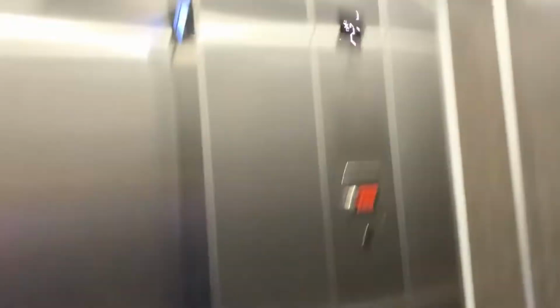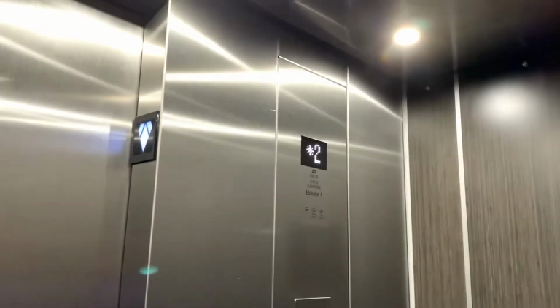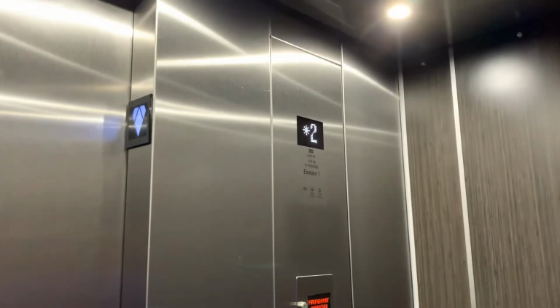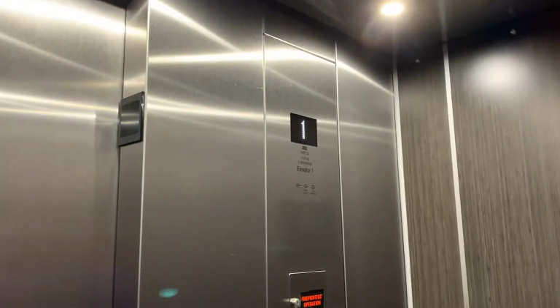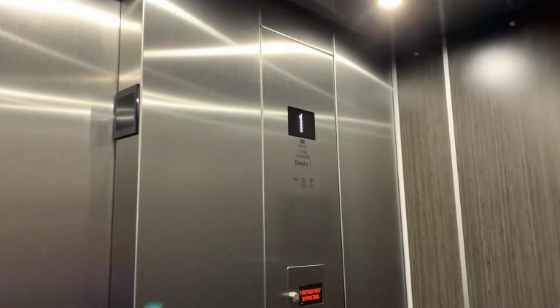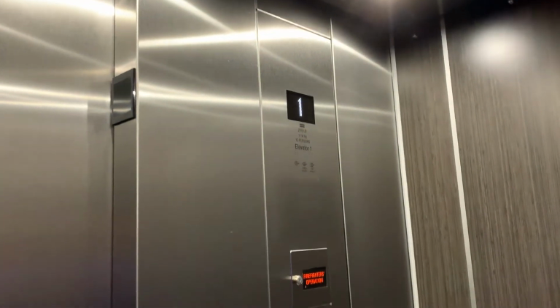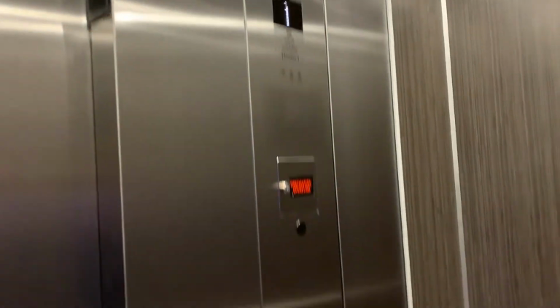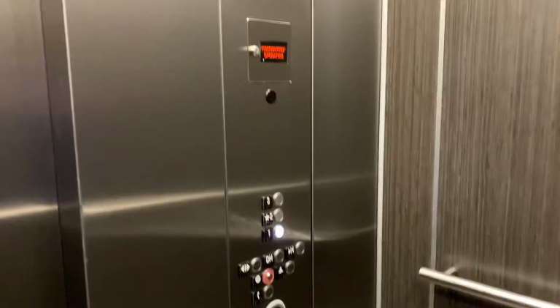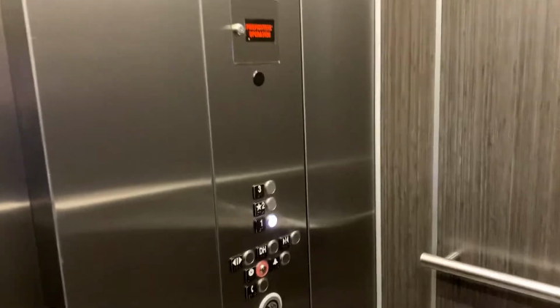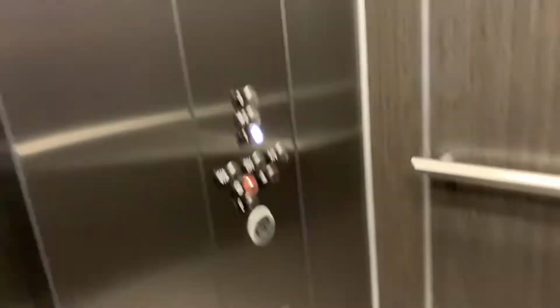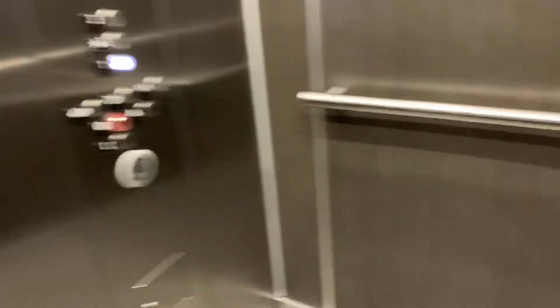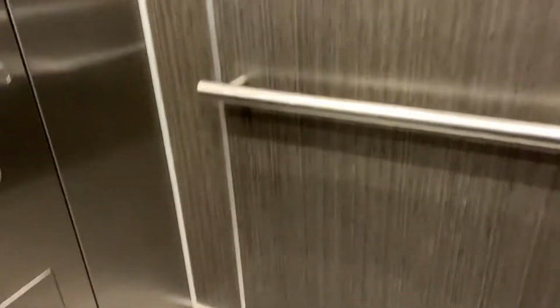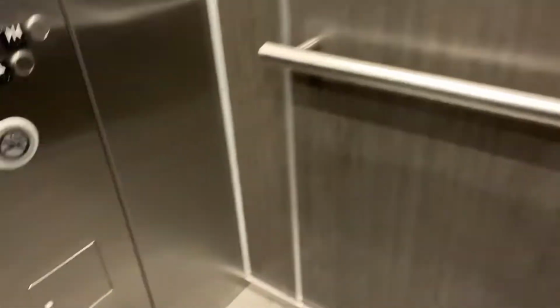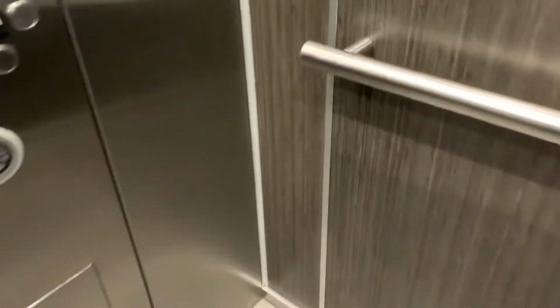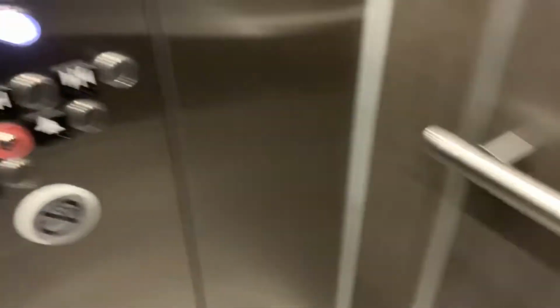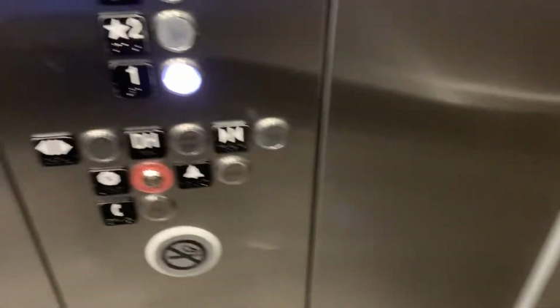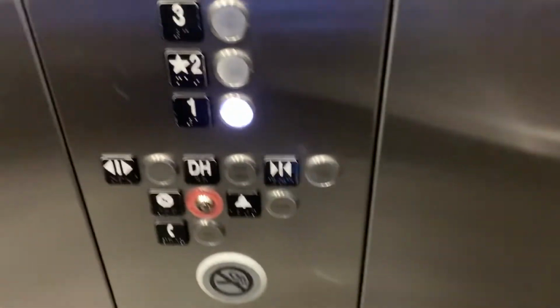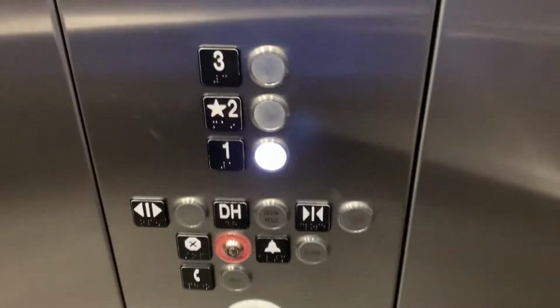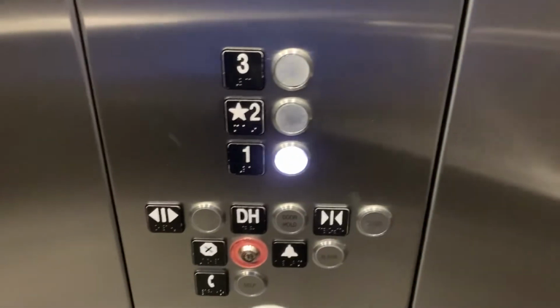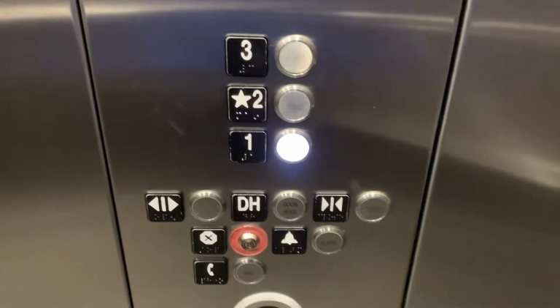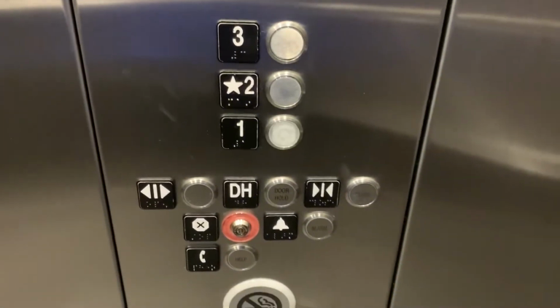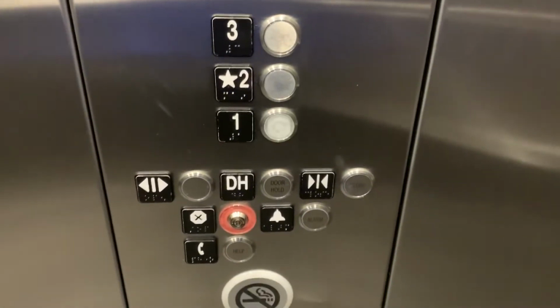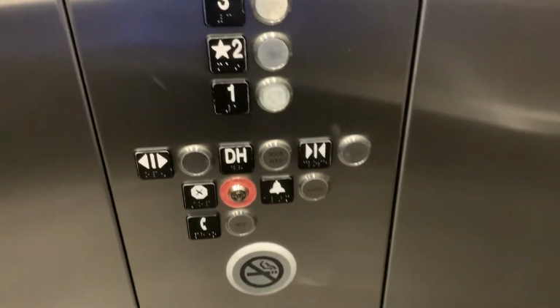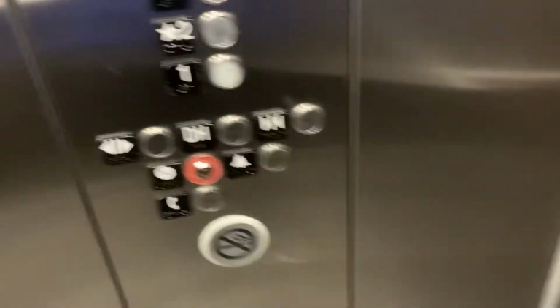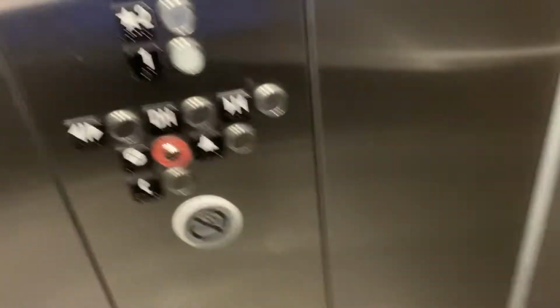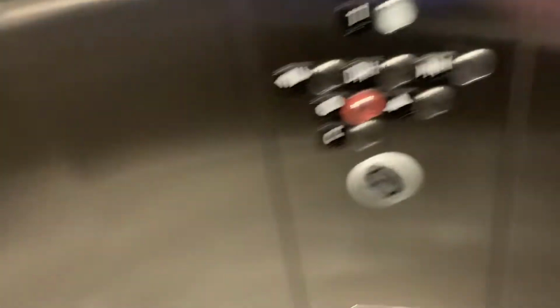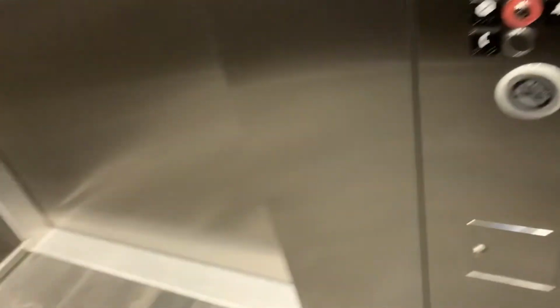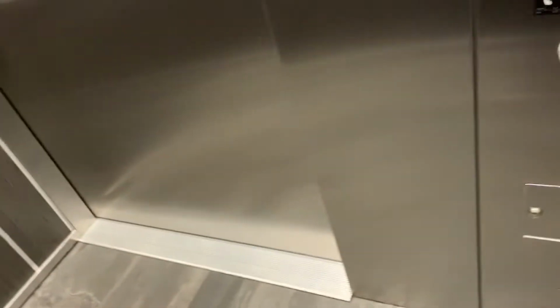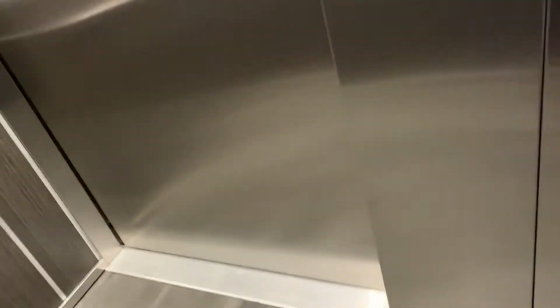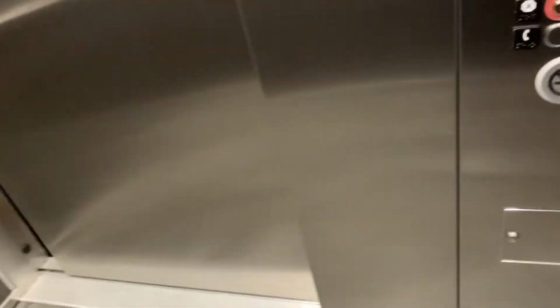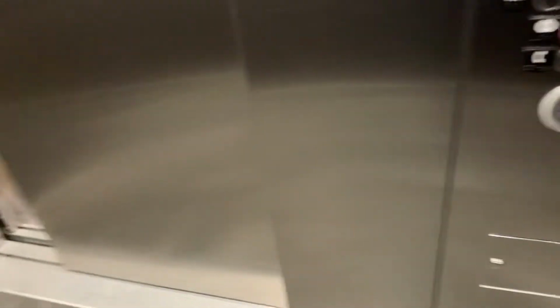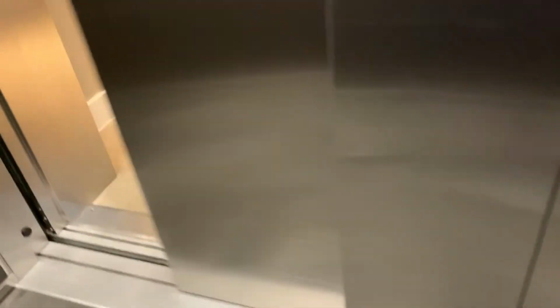Let's go down. This is a very nice elevator. Look at the cap. Two is the main floor because the parking's on the second floor.